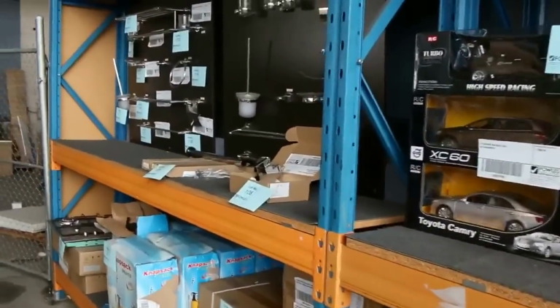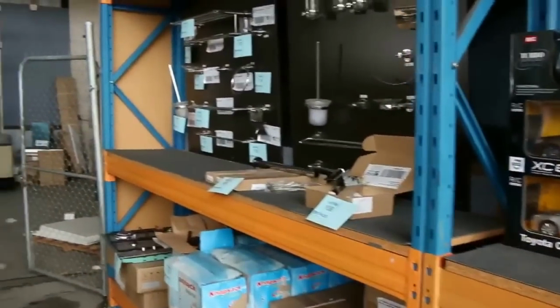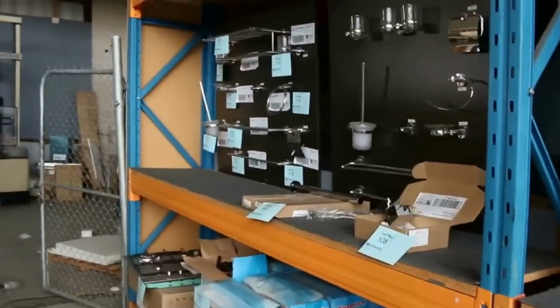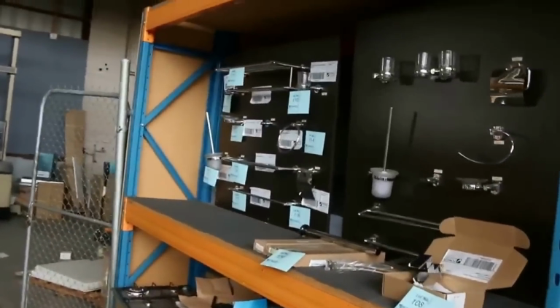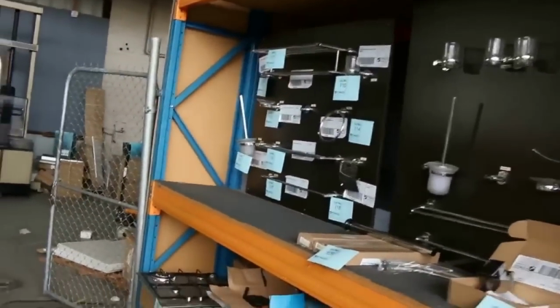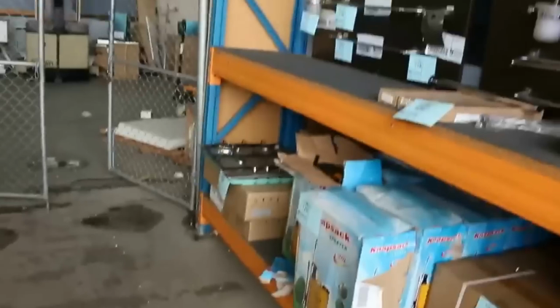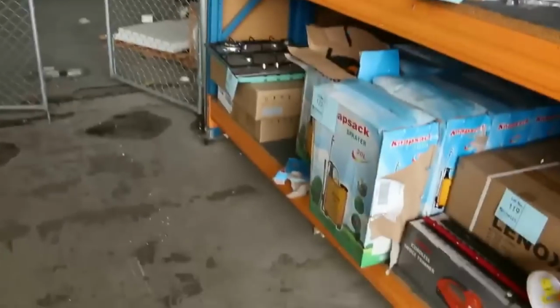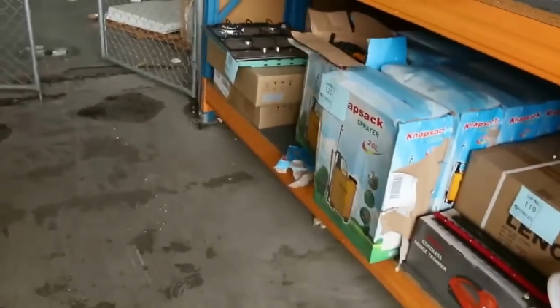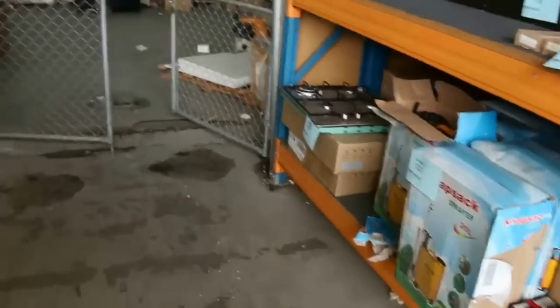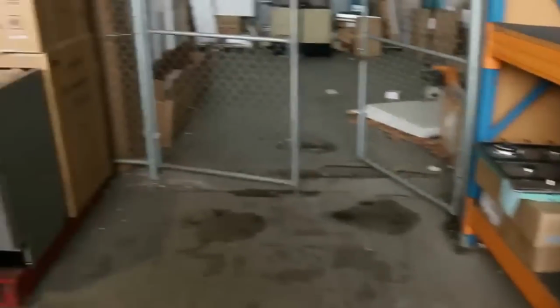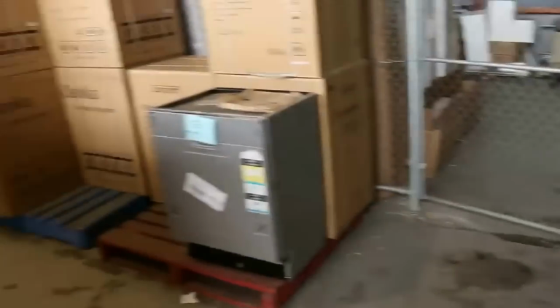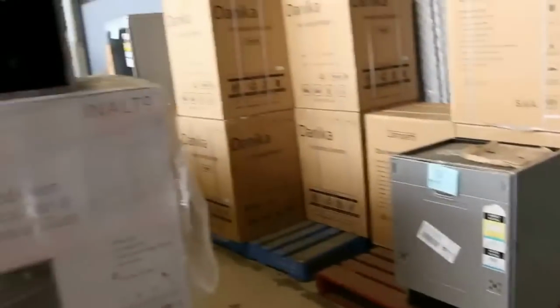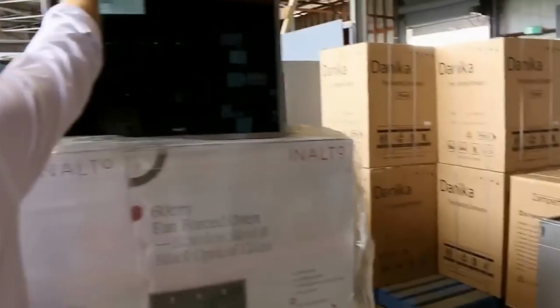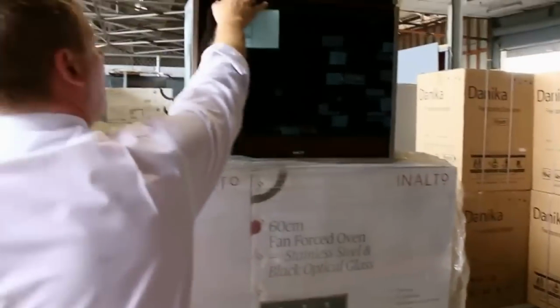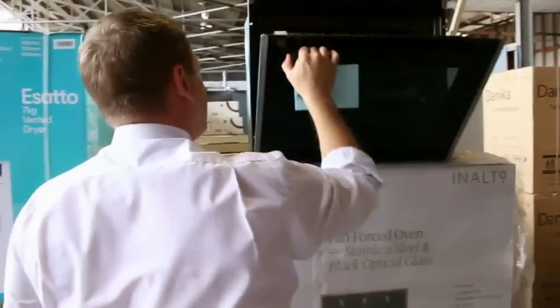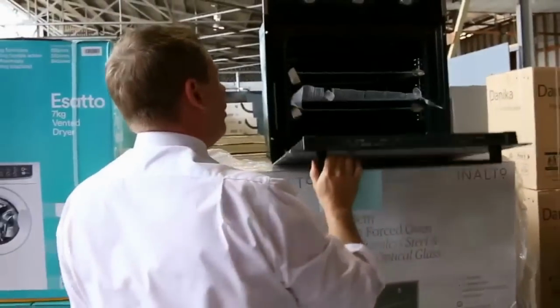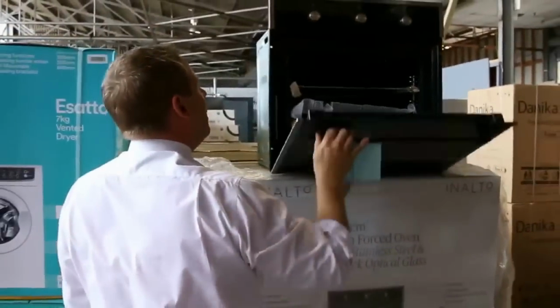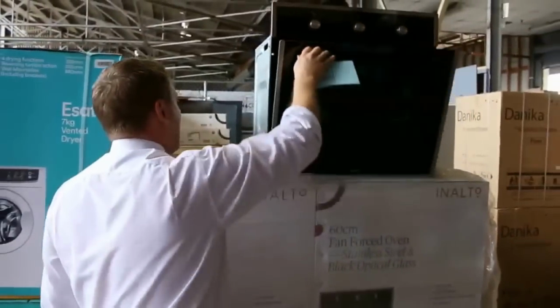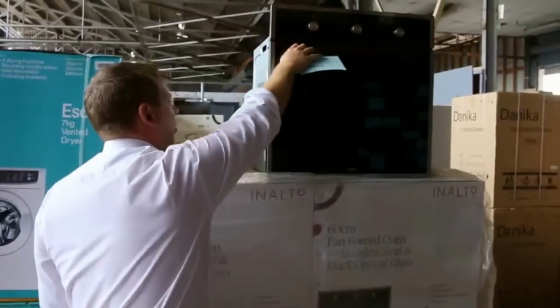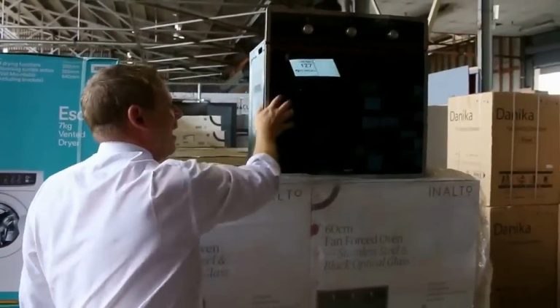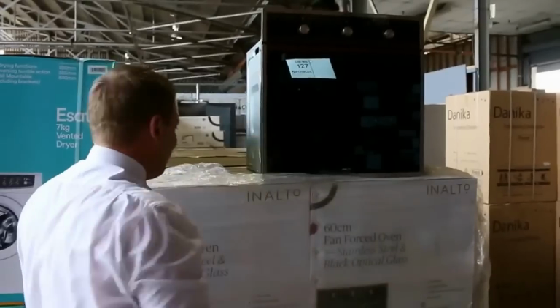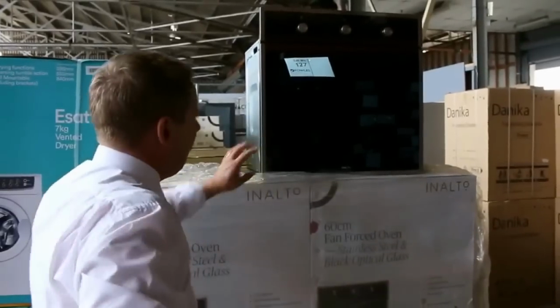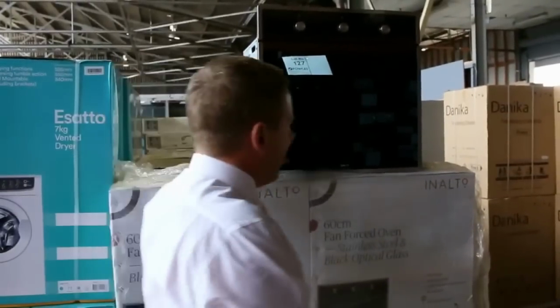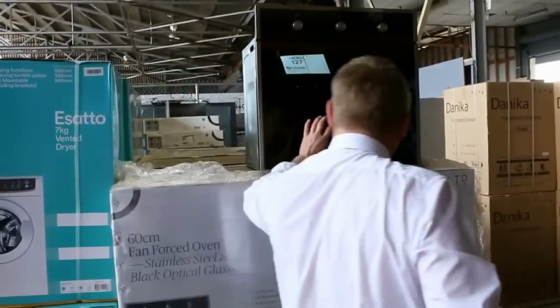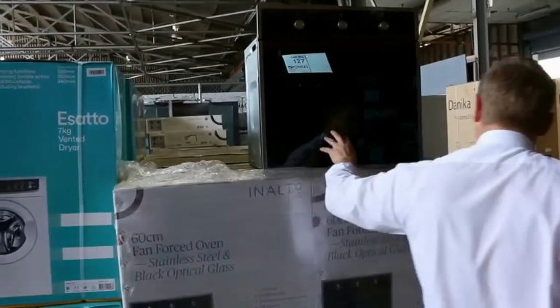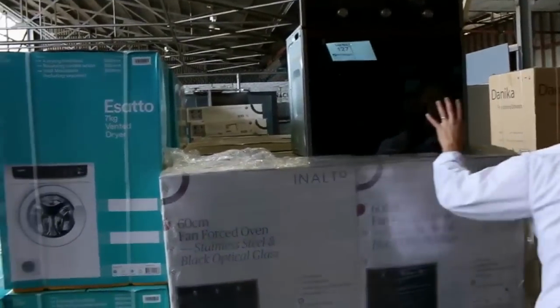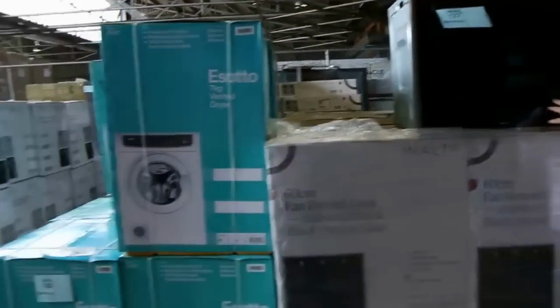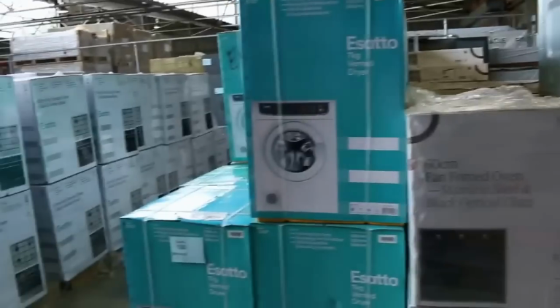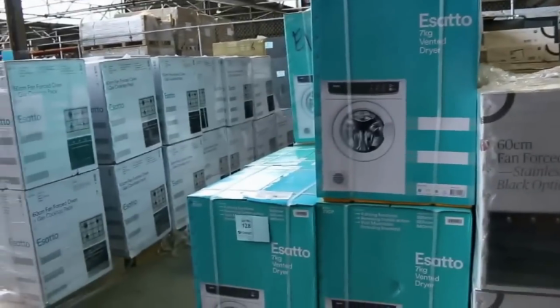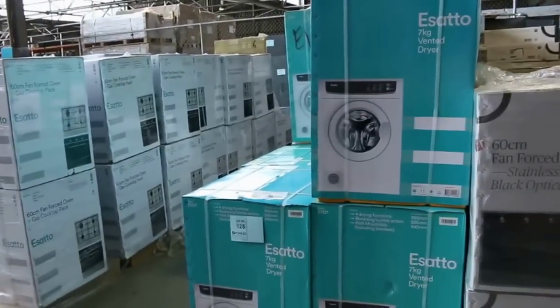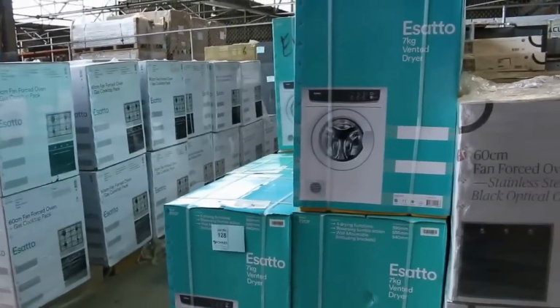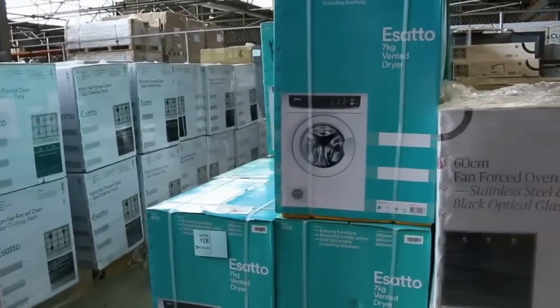On the wall you can see some various bathroom furniture. Over on this side we've got lots of cooking appliances — the beautiful optical black glass ovens. They're running out now, only a few of those left, around the $365 mark.